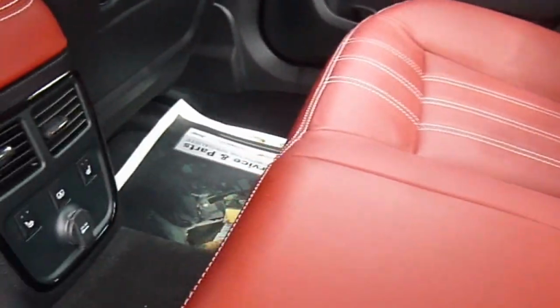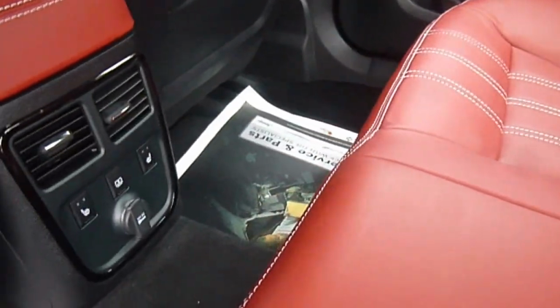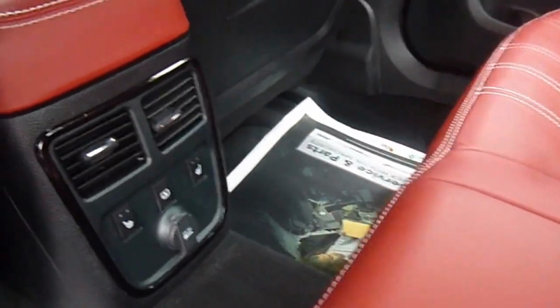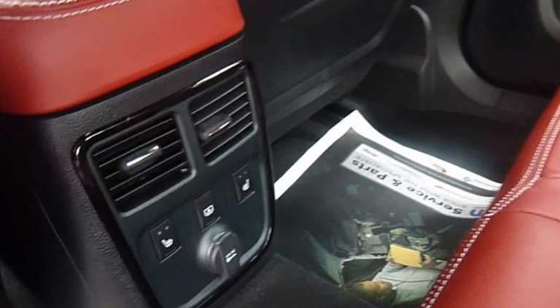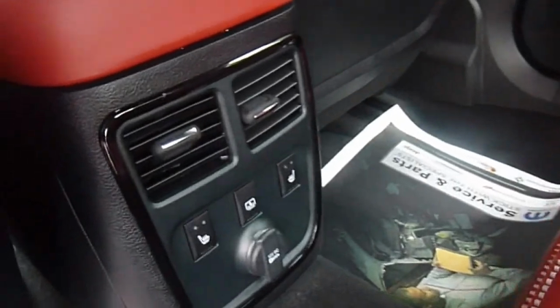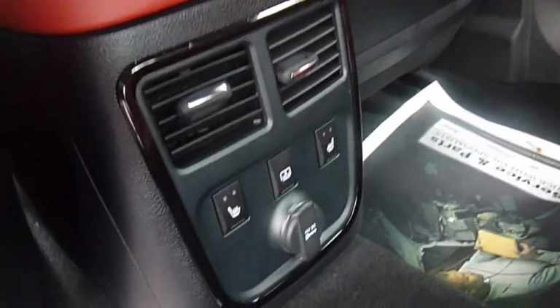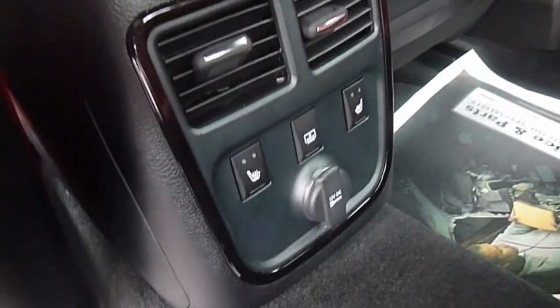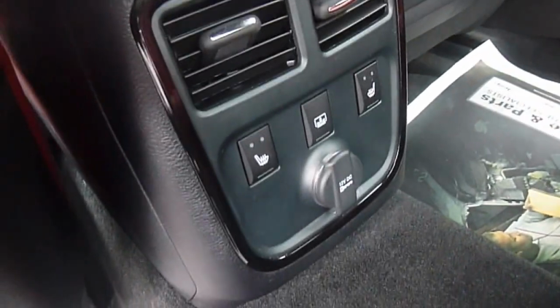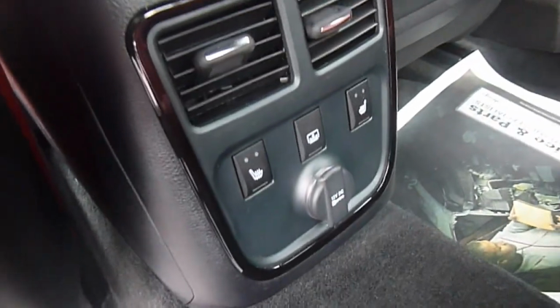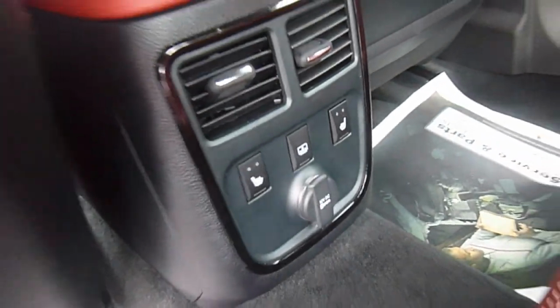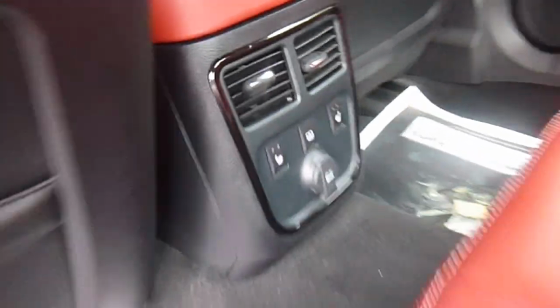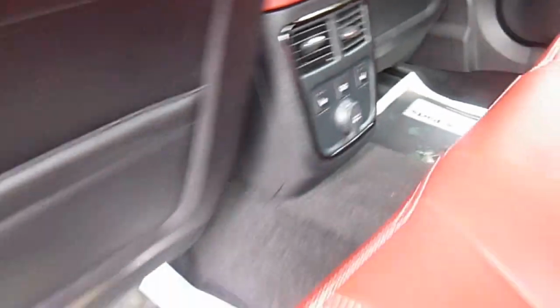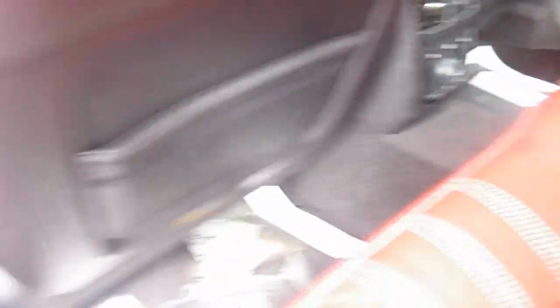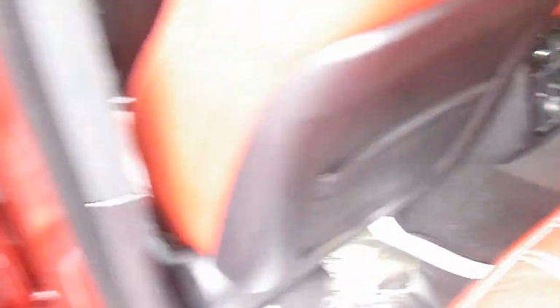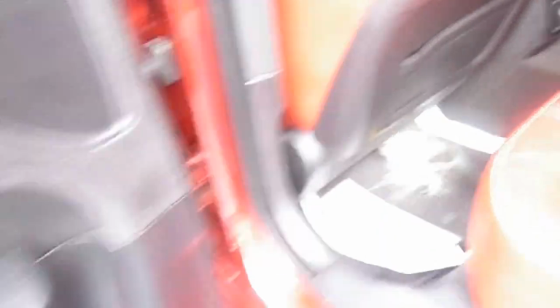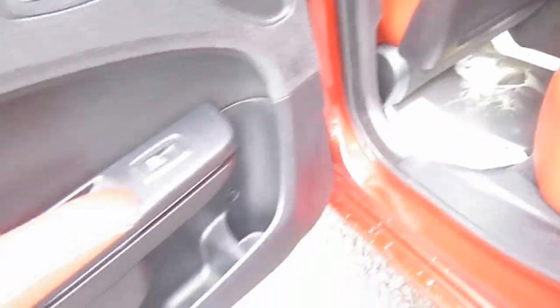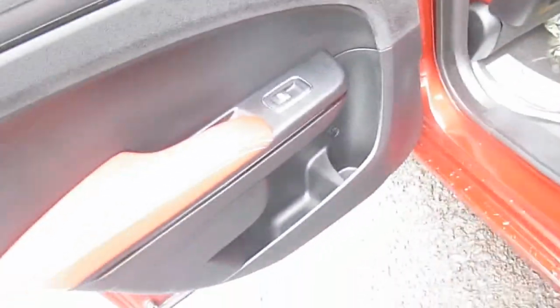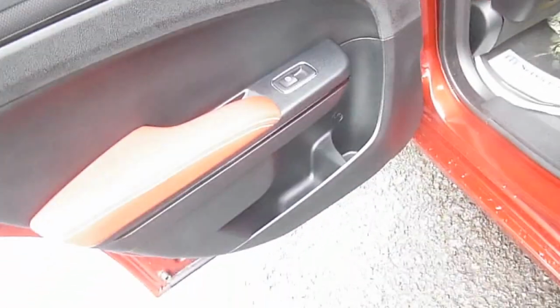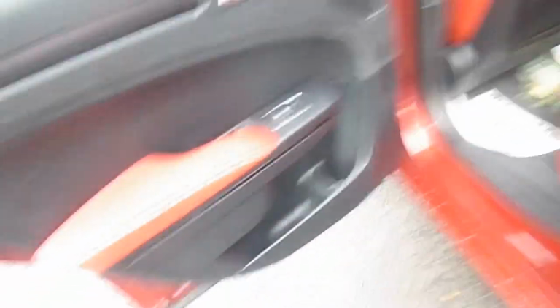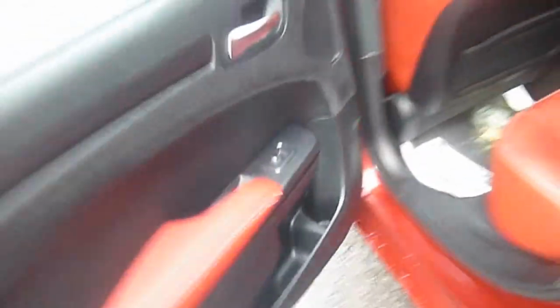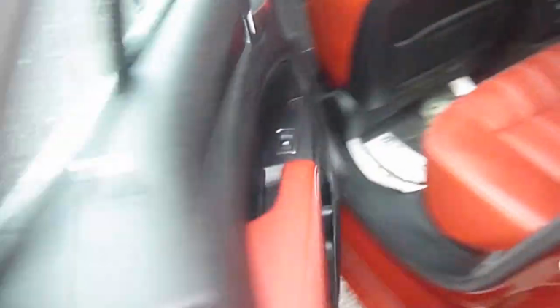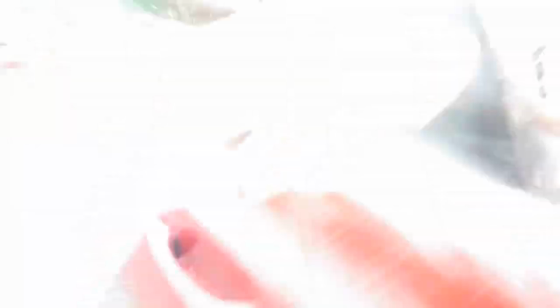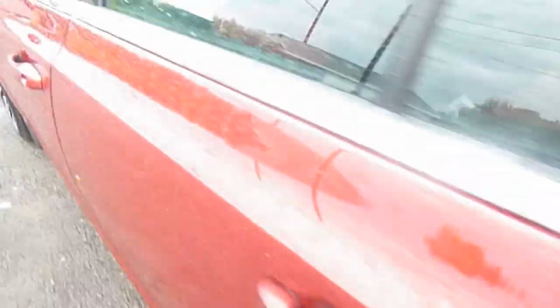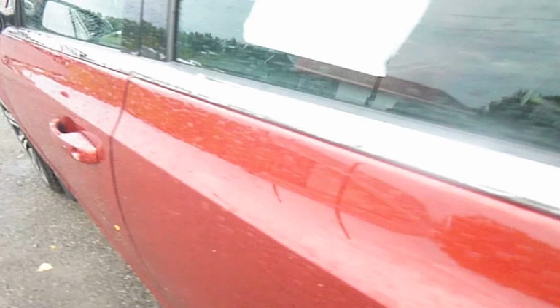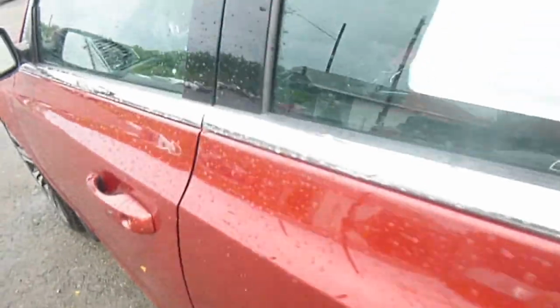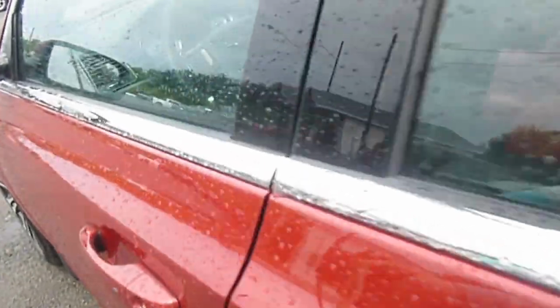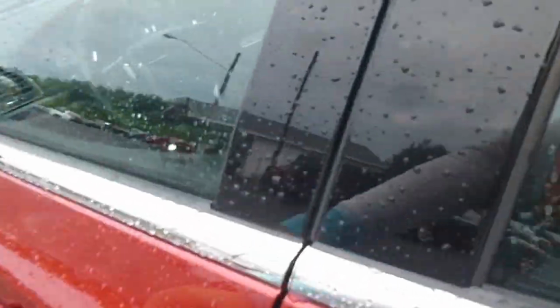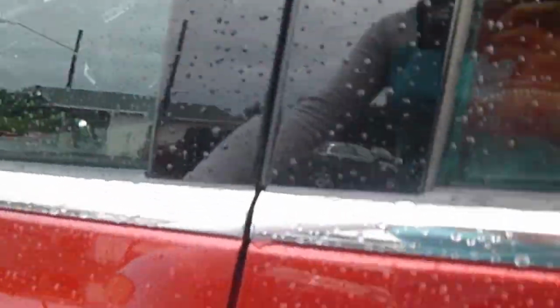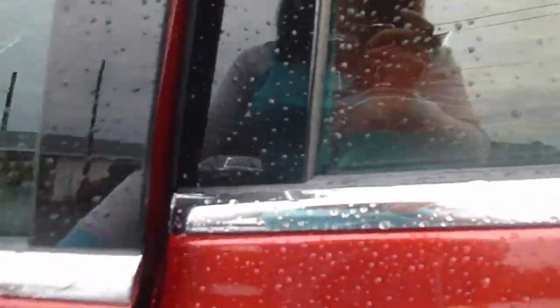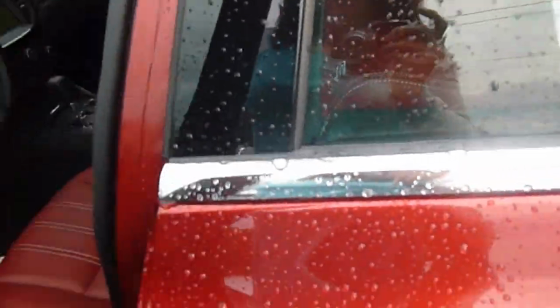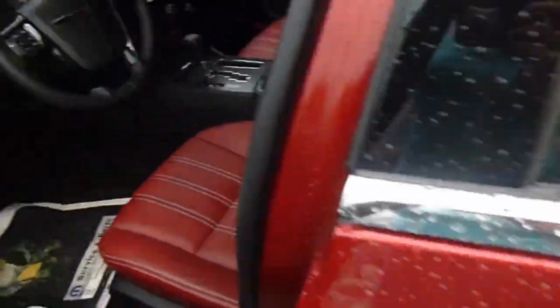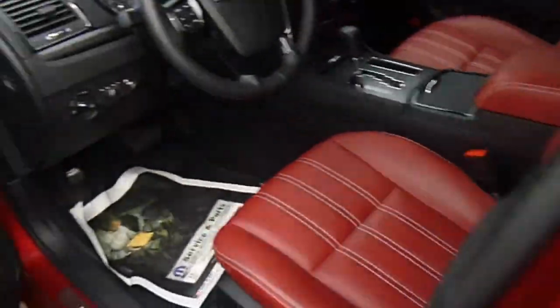Heated seats in the back as well as the front, and a 12 volt charger. Some storage in the sides of the doors, power windows, and power locks.